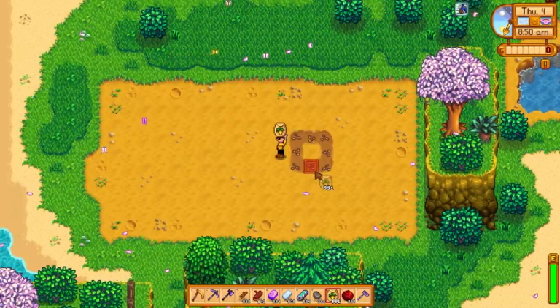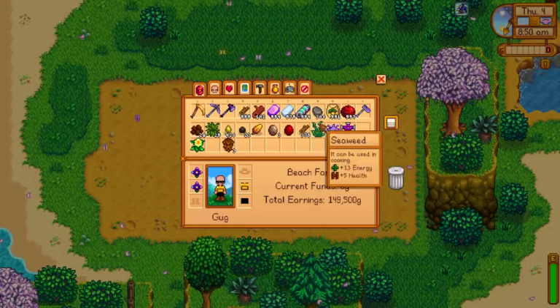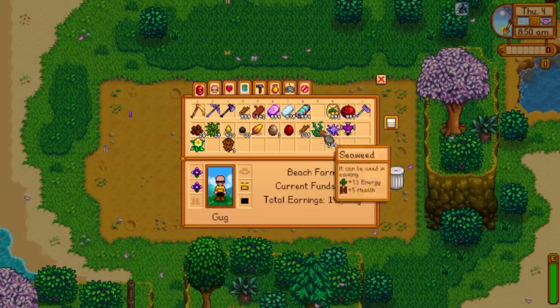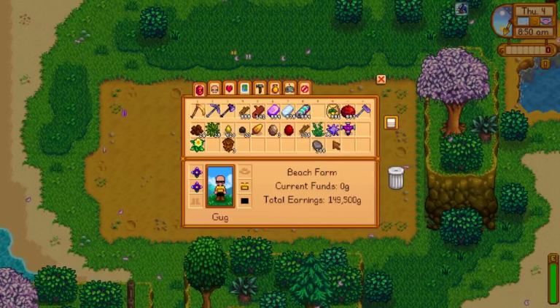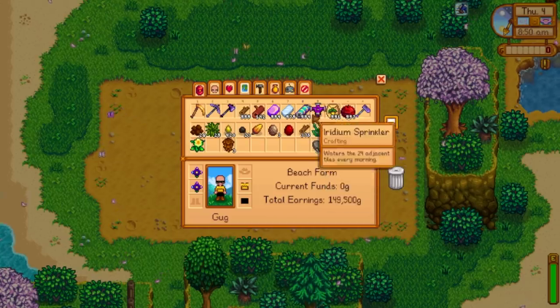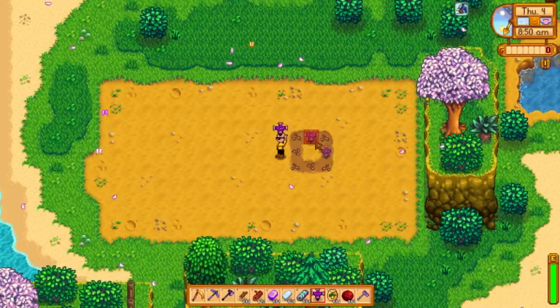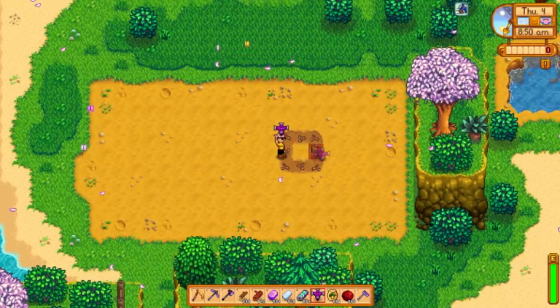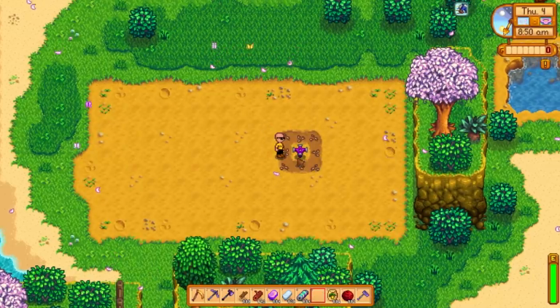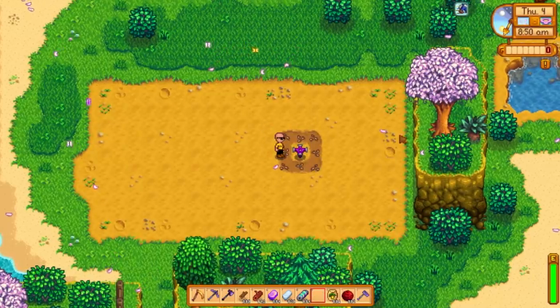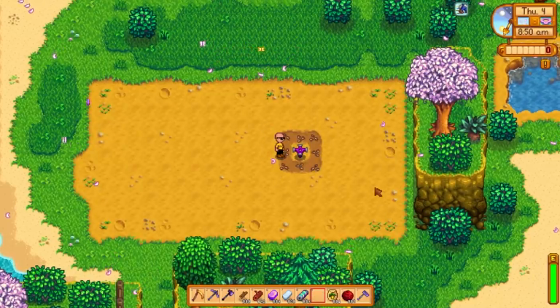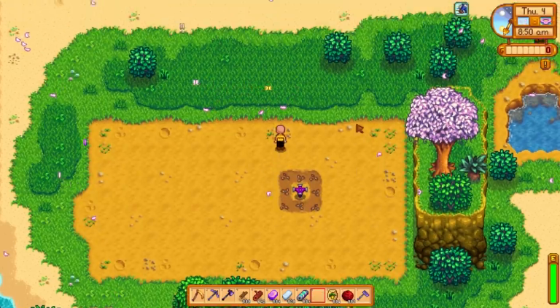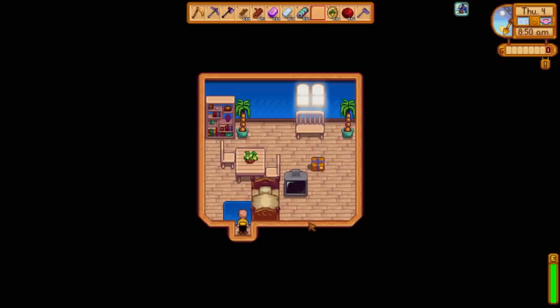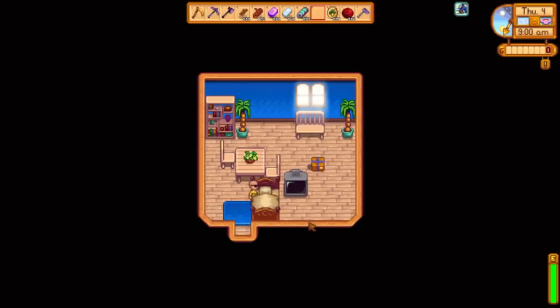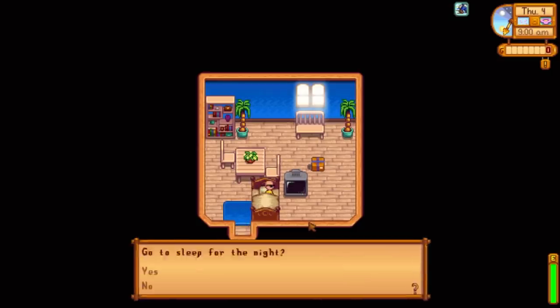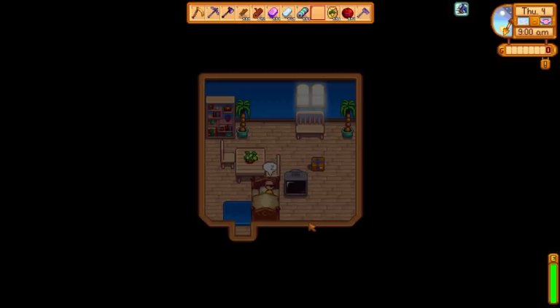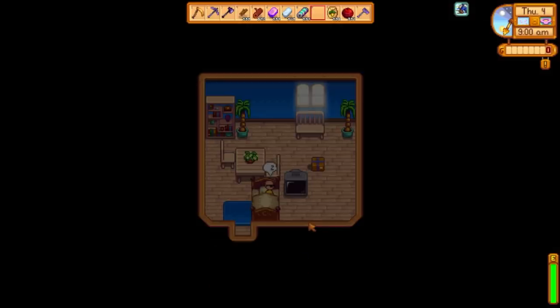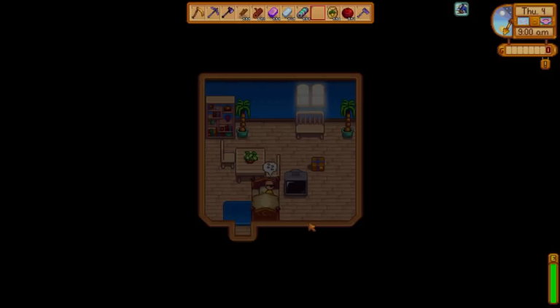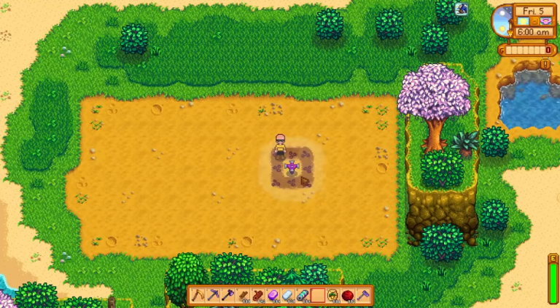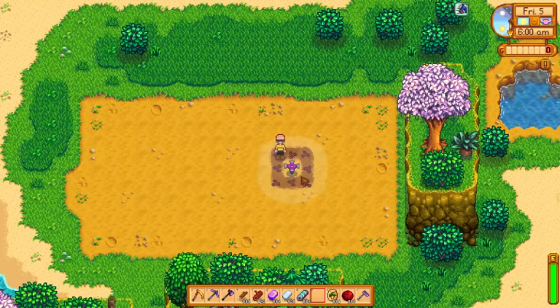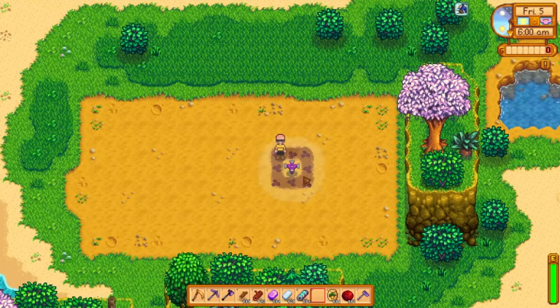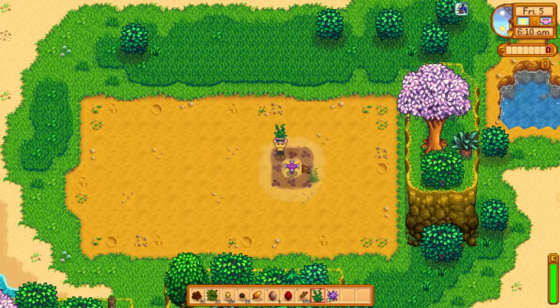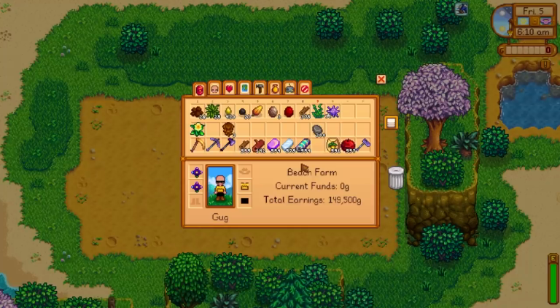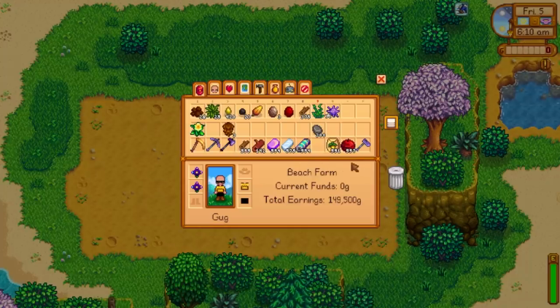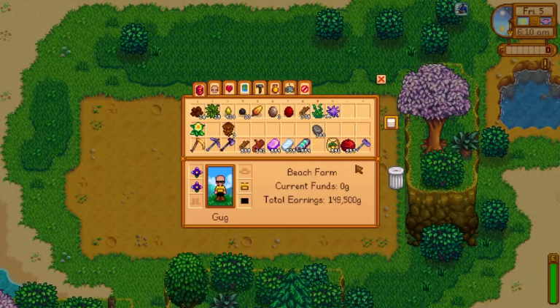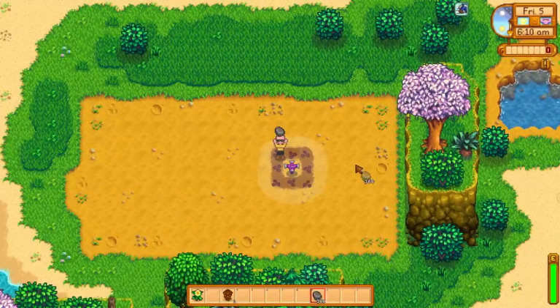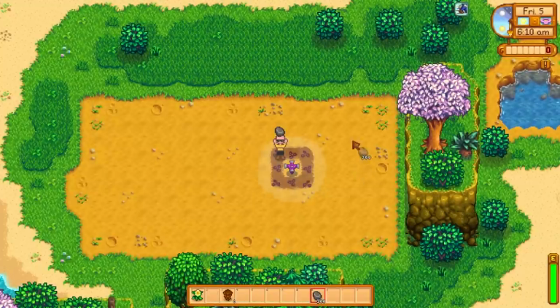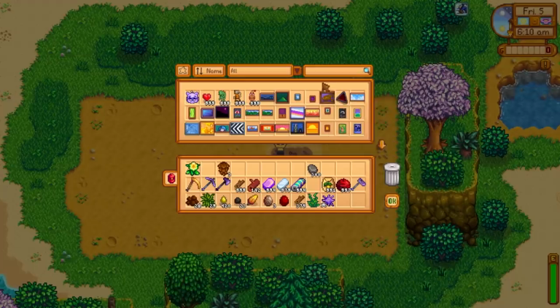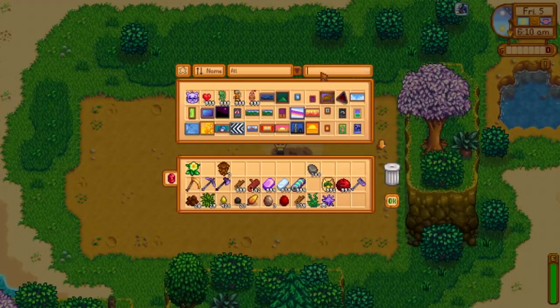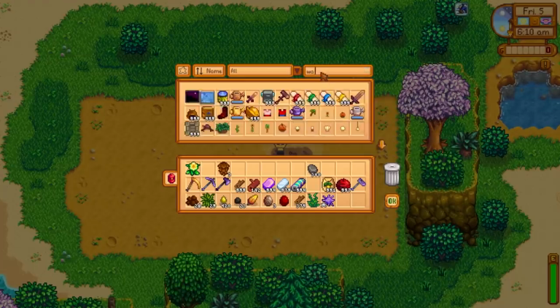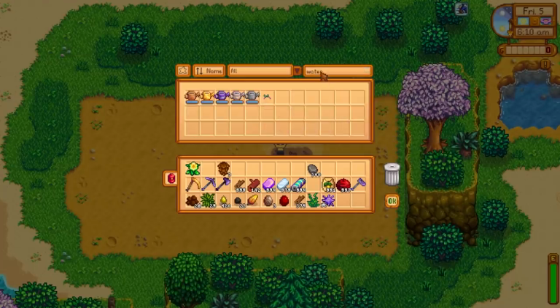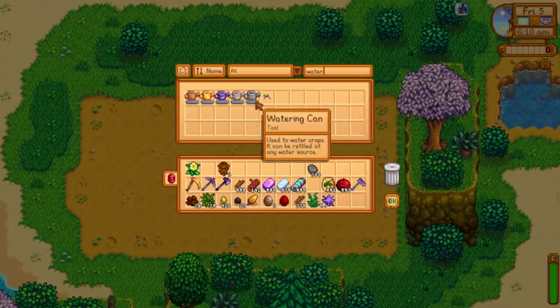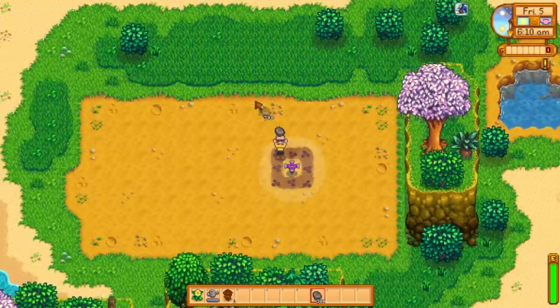All 999 you start with. We try to chuck down an iridium sprinkler — it works just fine. So then we just run up to bed and all of our crops are watered, meaning we don't have to do any annoying and tedious manual watering.